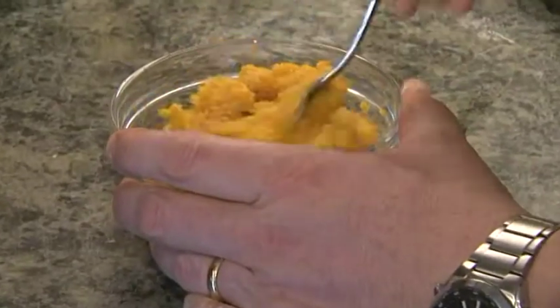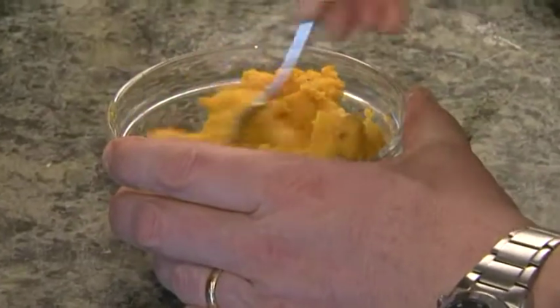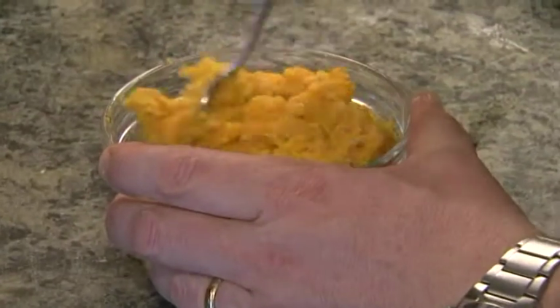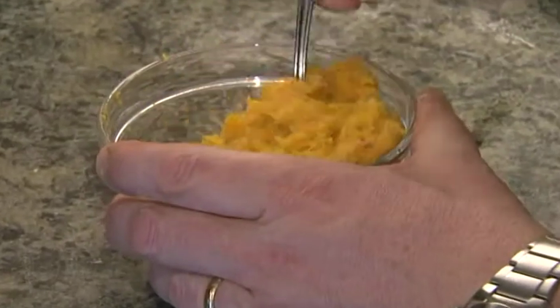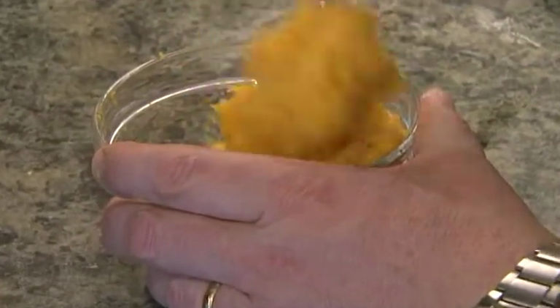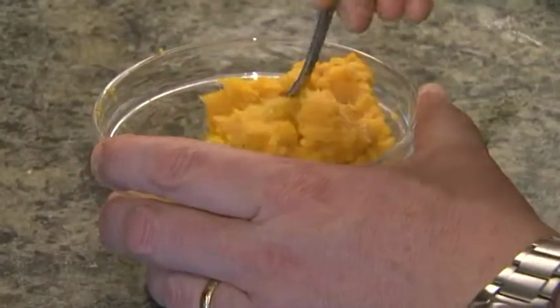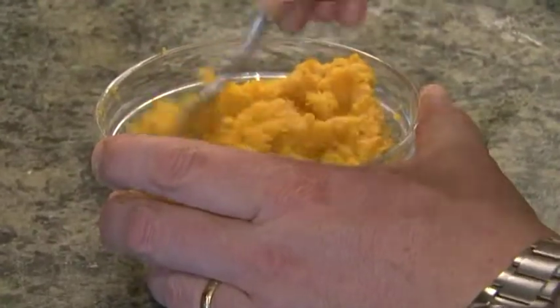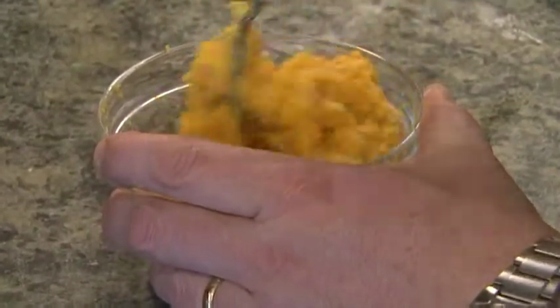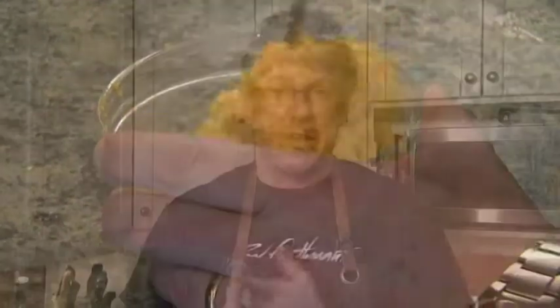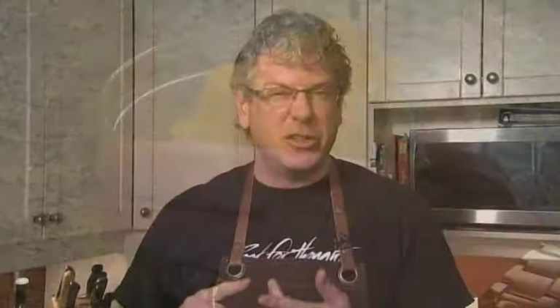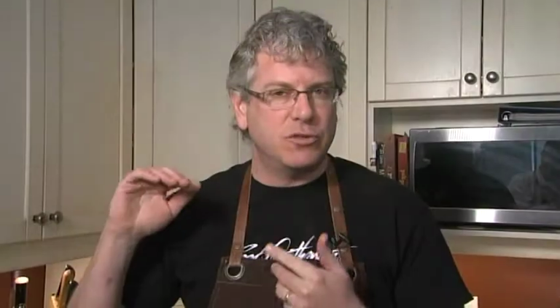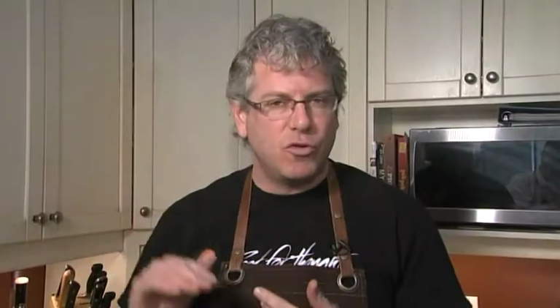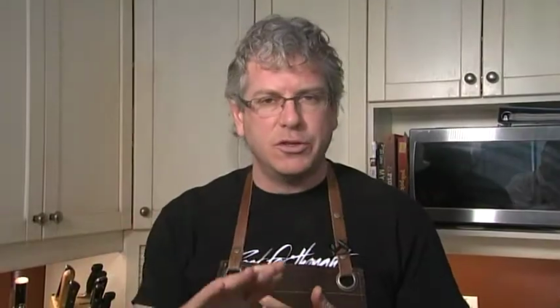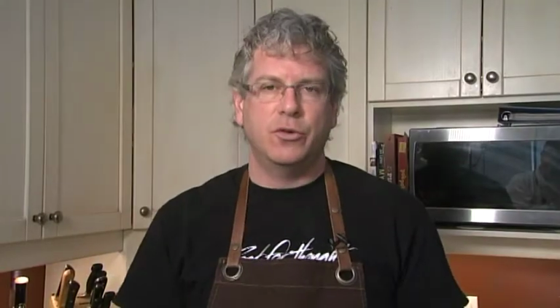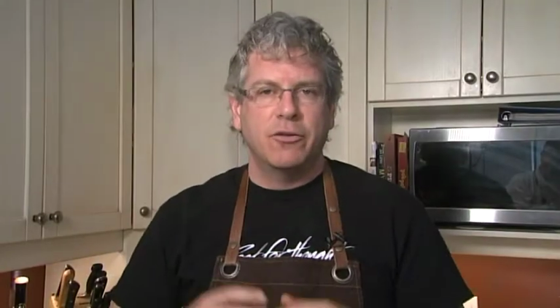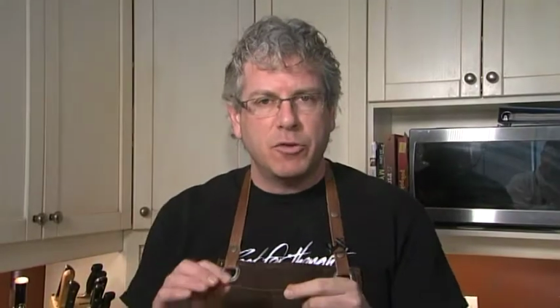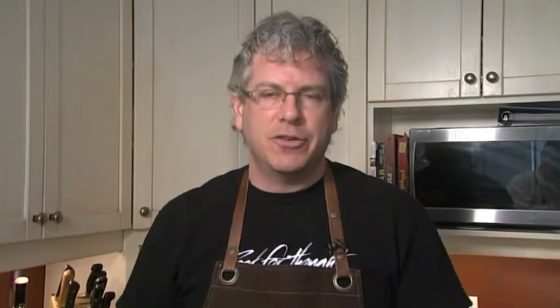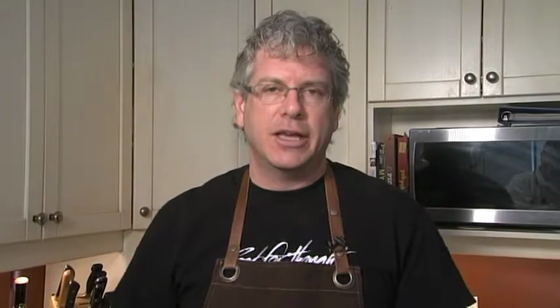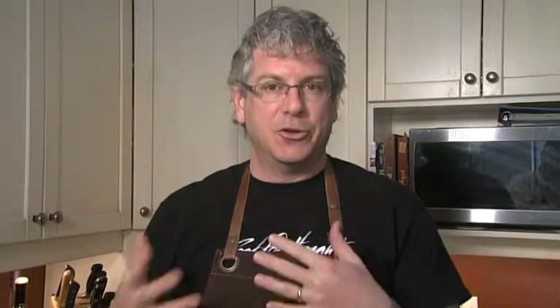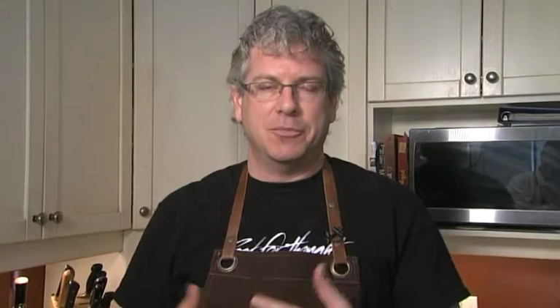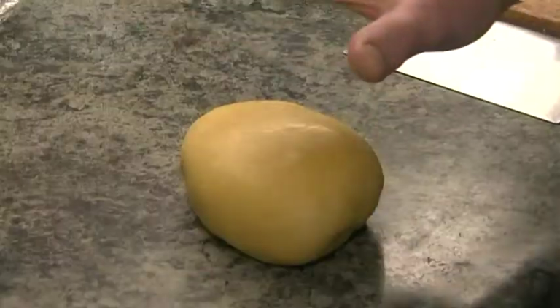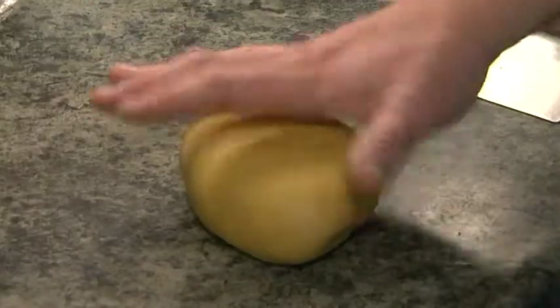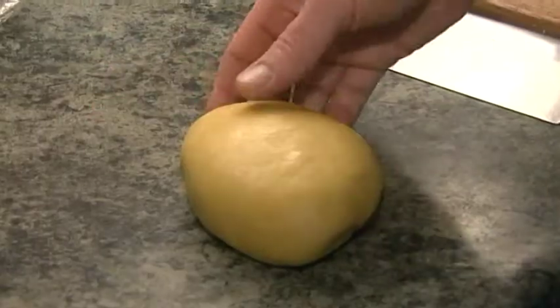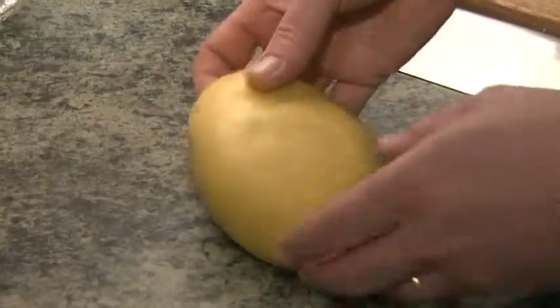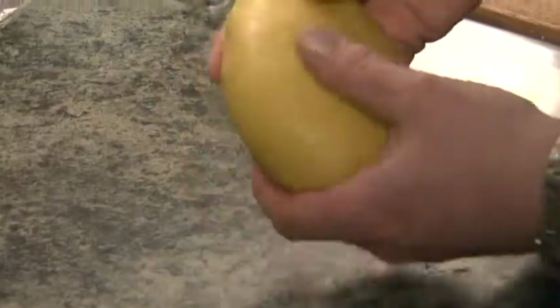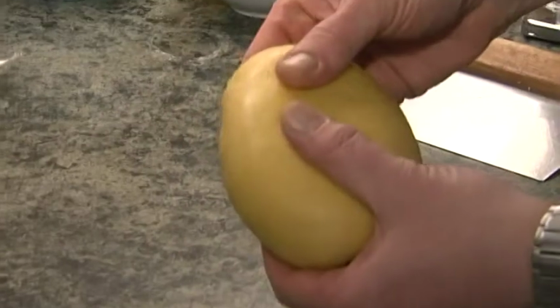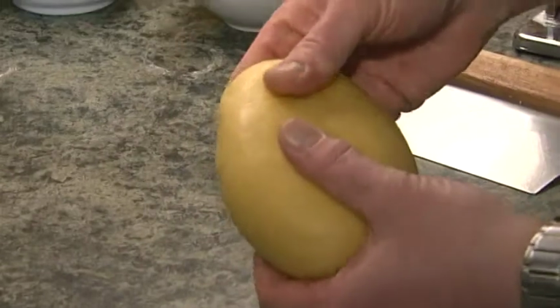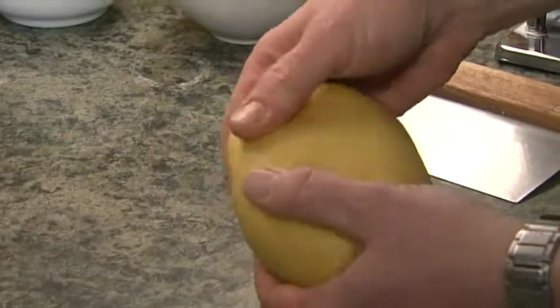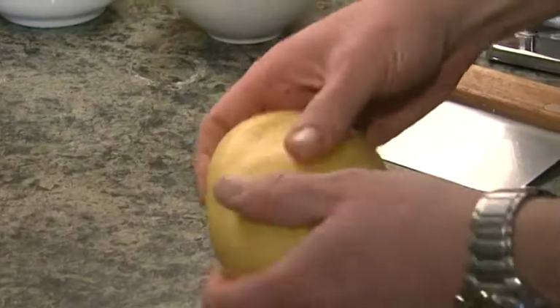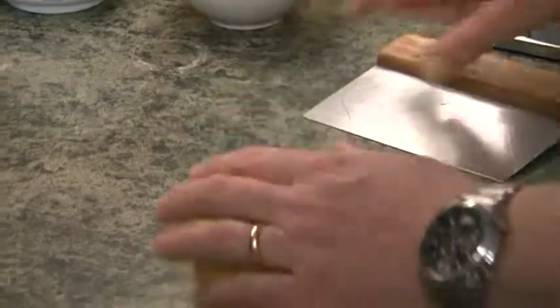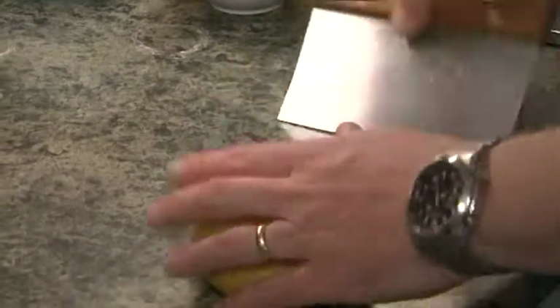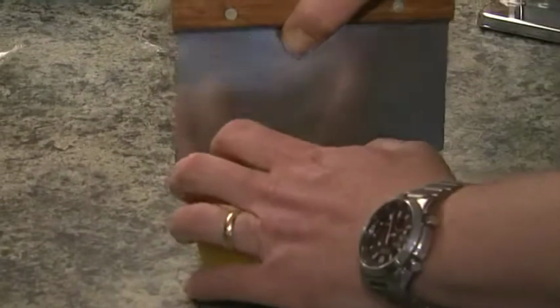We've got our pasta made and our filling made. Now we just need to roll the dough, form the ravioli and cook them. So here's our rested pasta dough — it's nice and pliable.